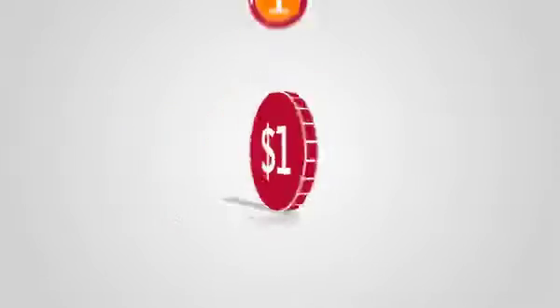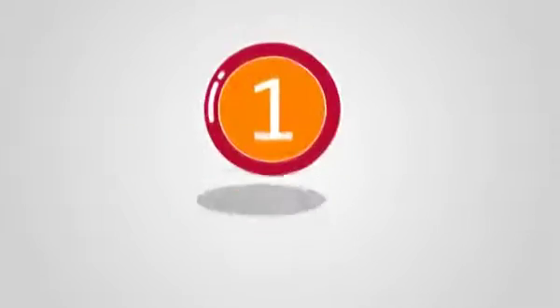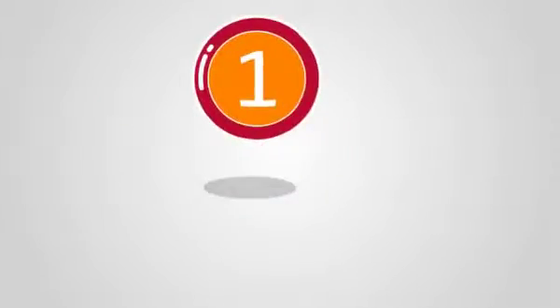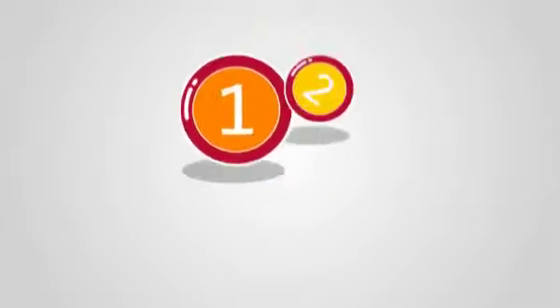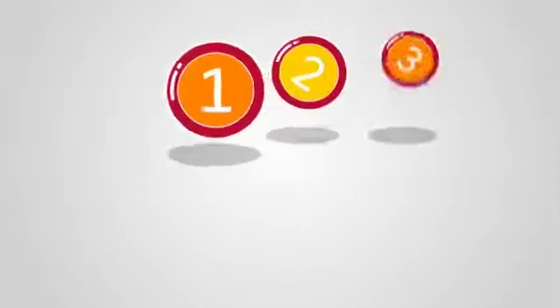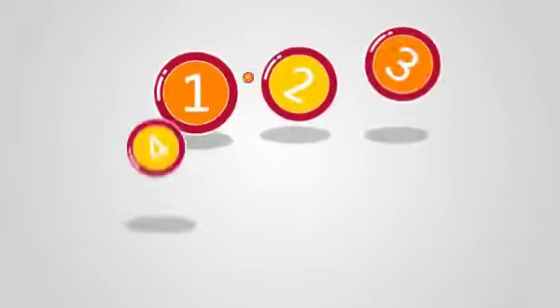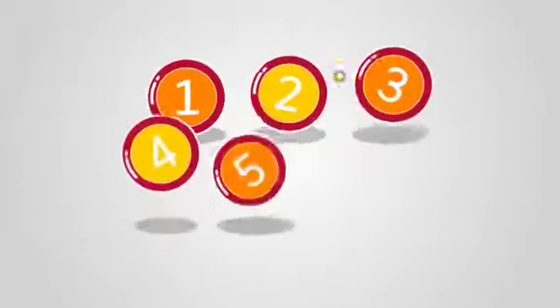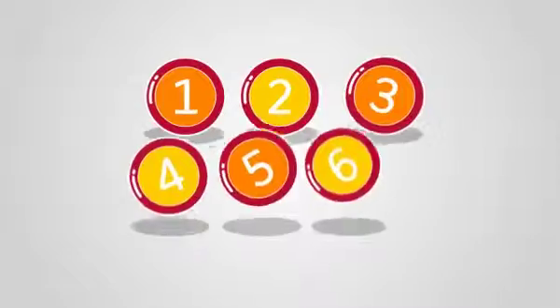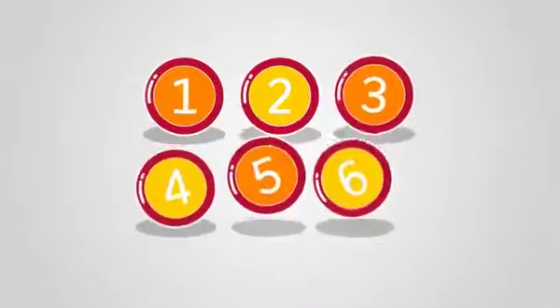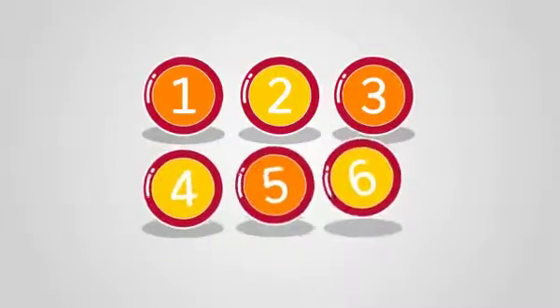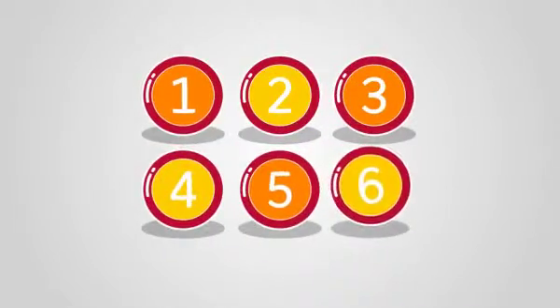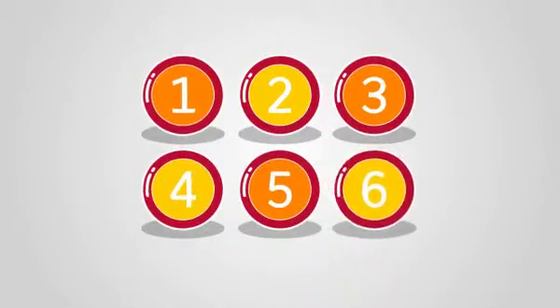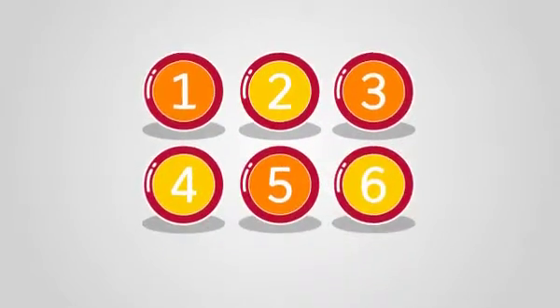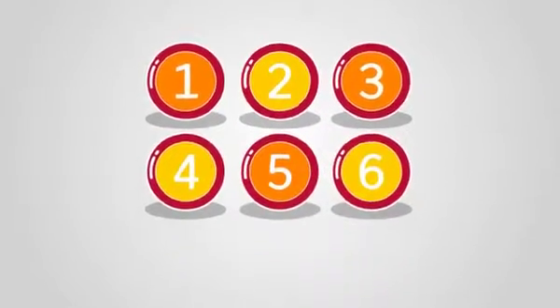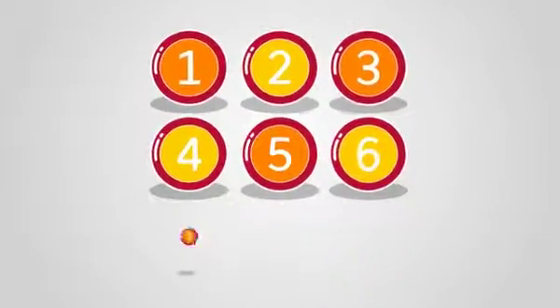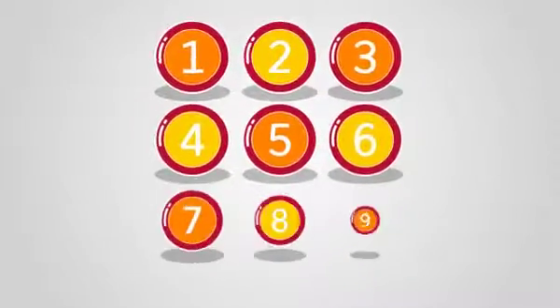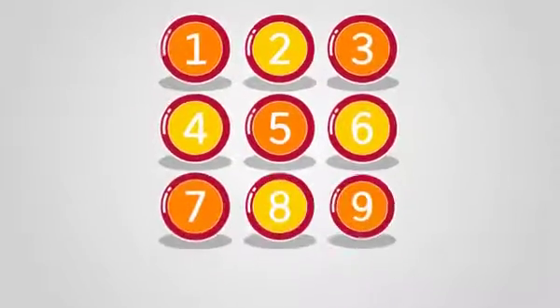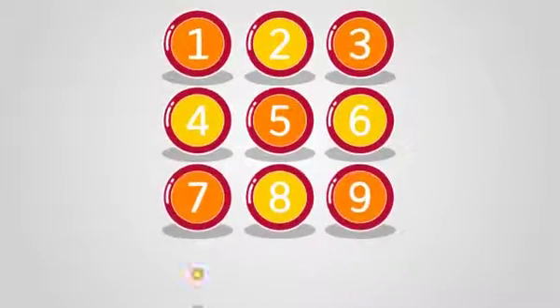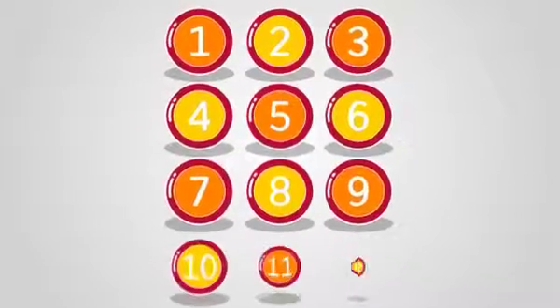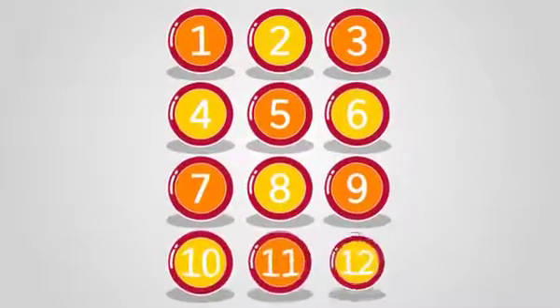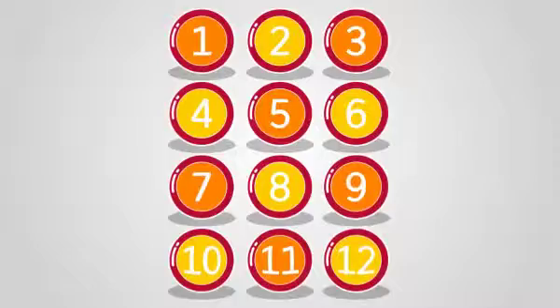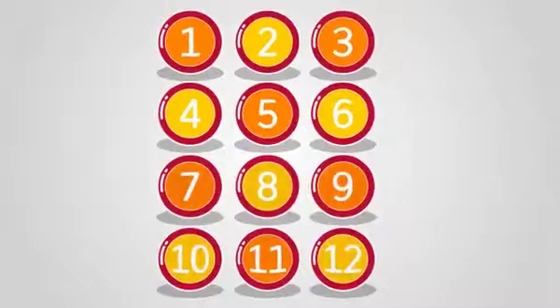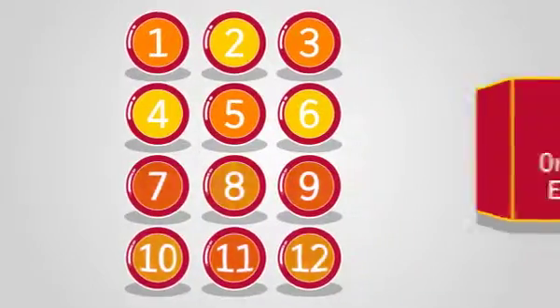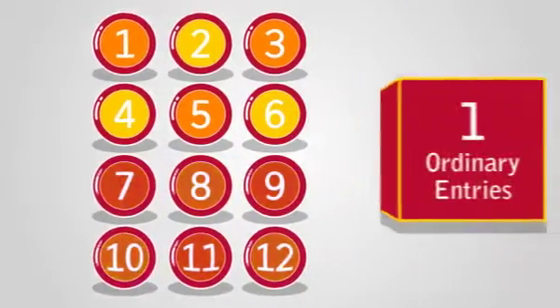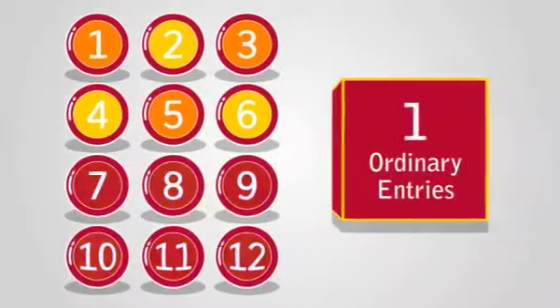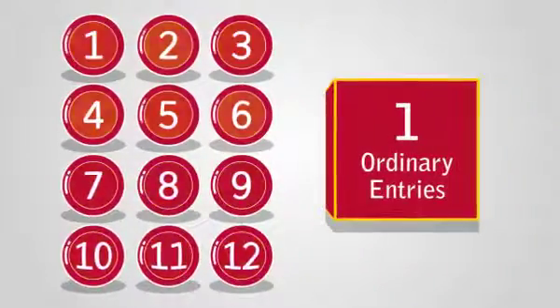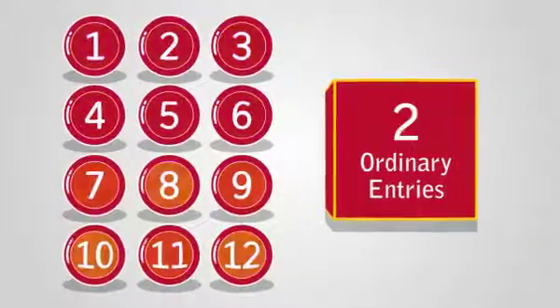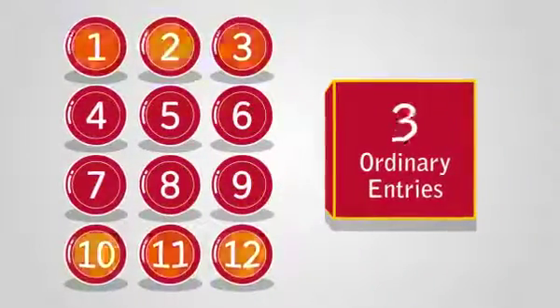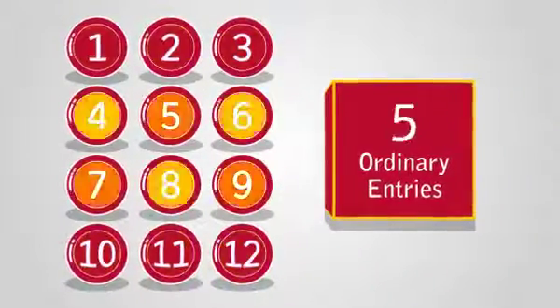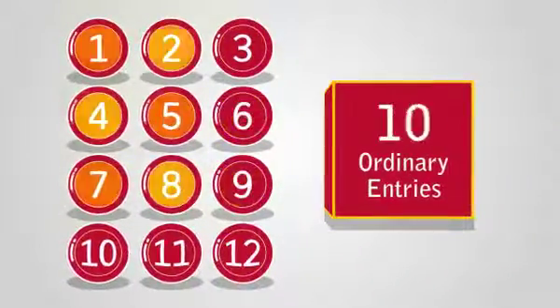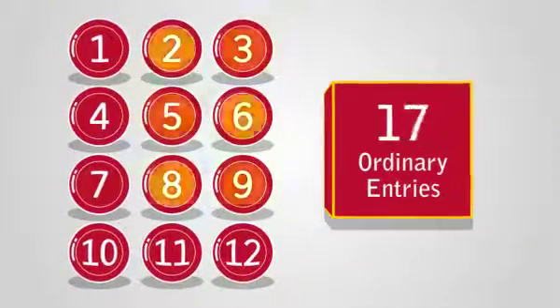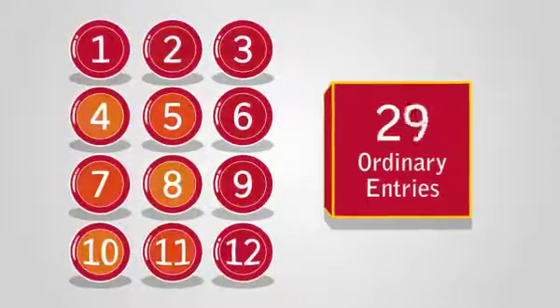To play TOTO, select 6 numbers for an ordinary entry. You can choose a system entry and select up to 12 numbers. Choosing more numbers gives you more ordinary entries.